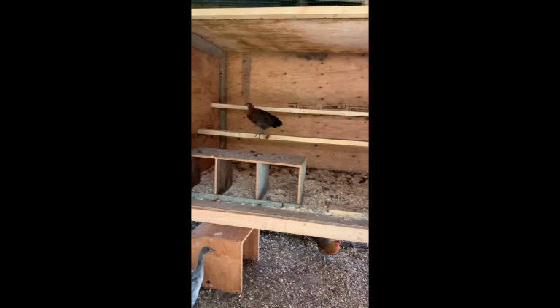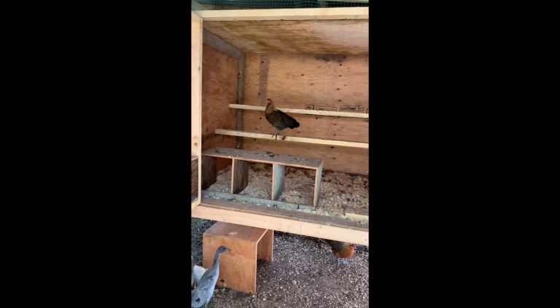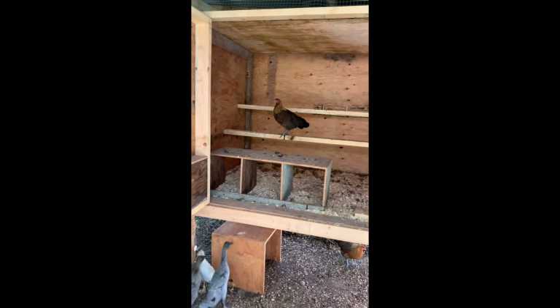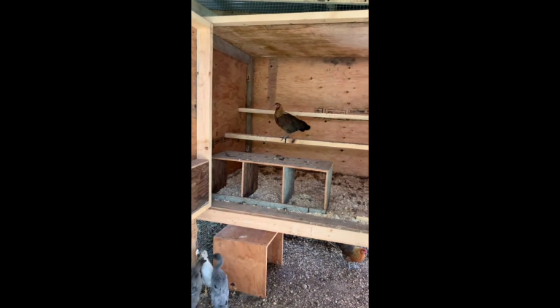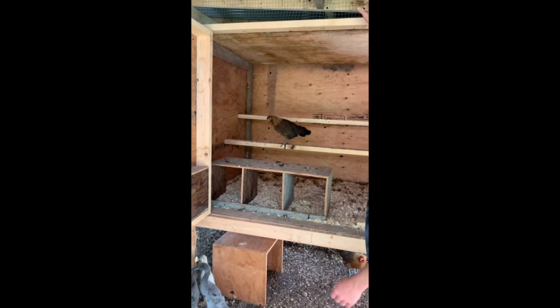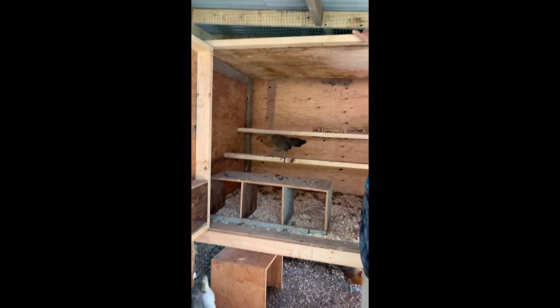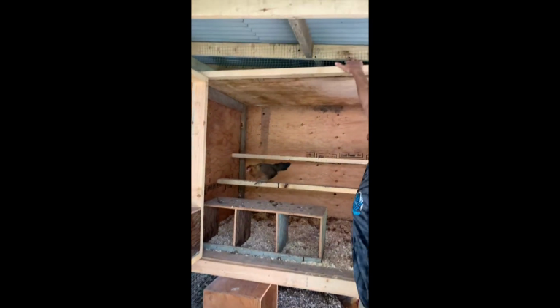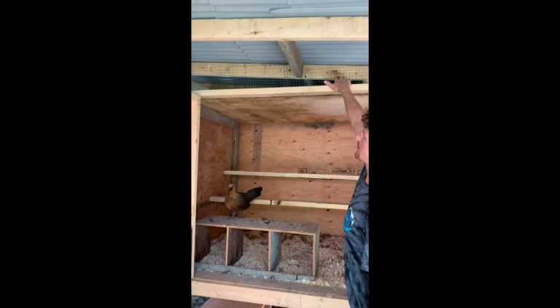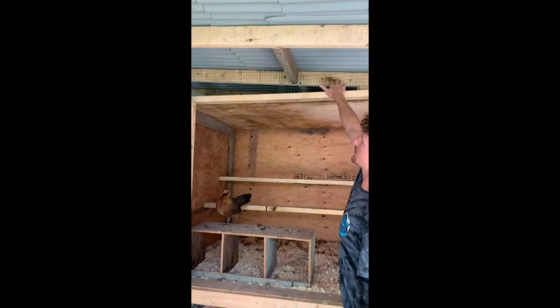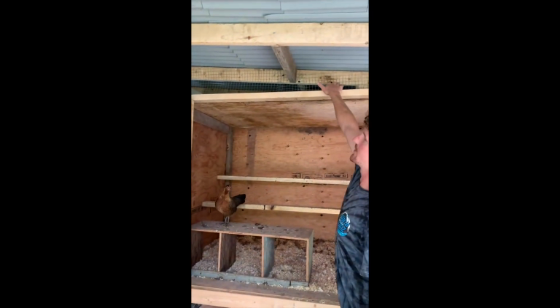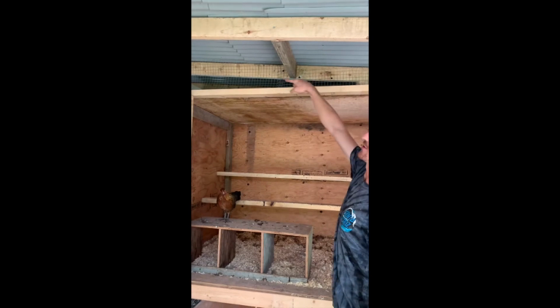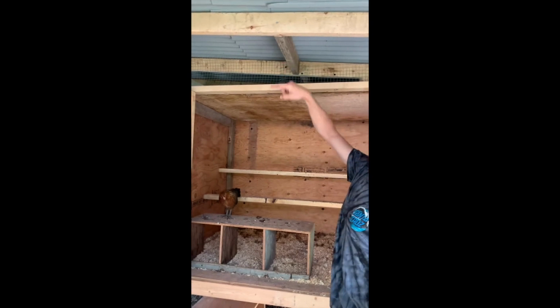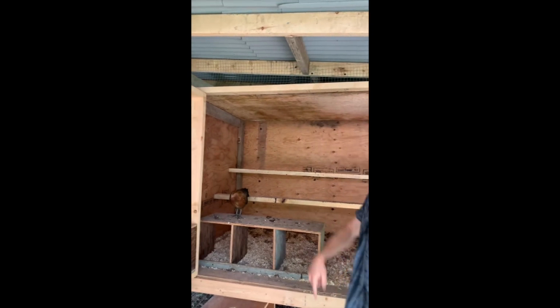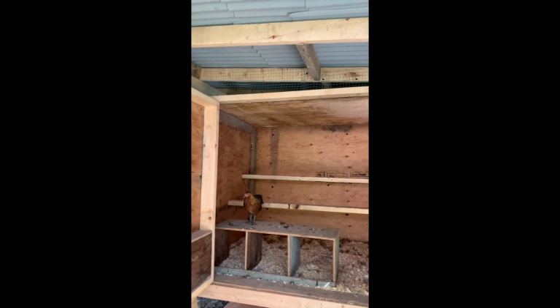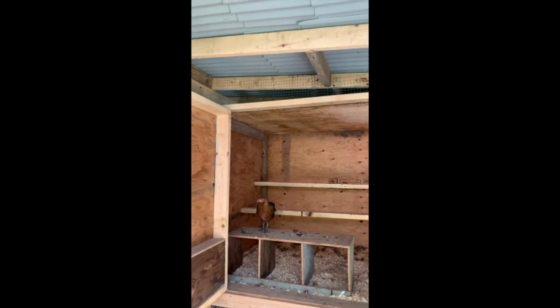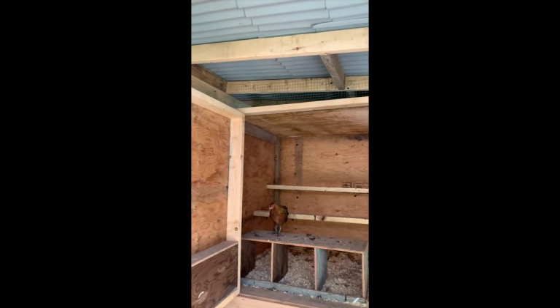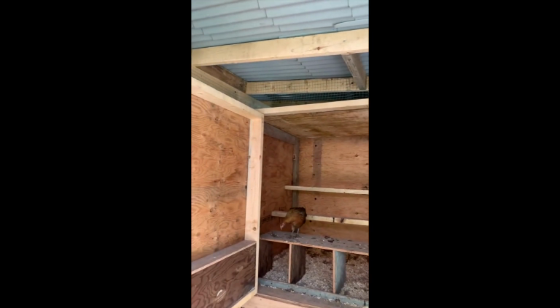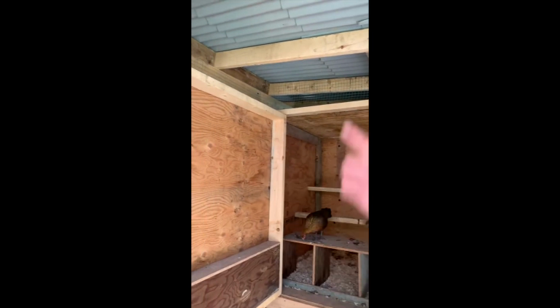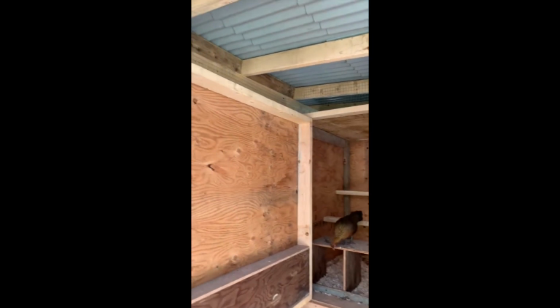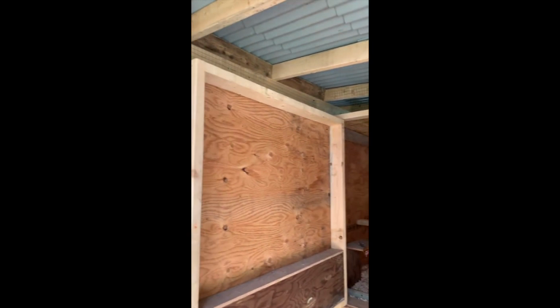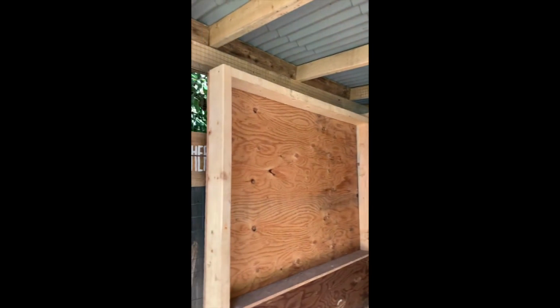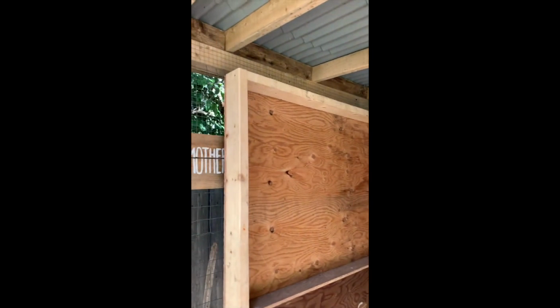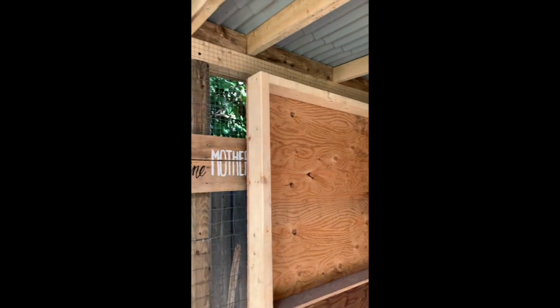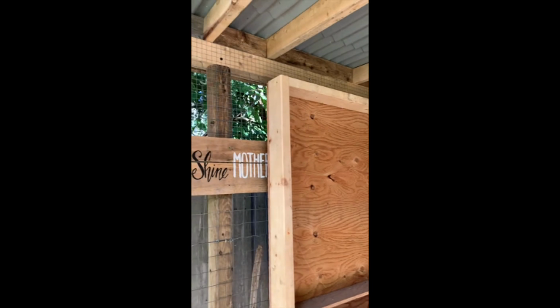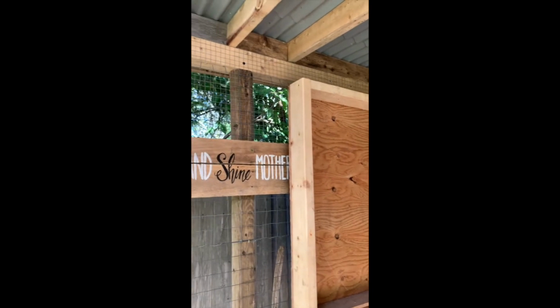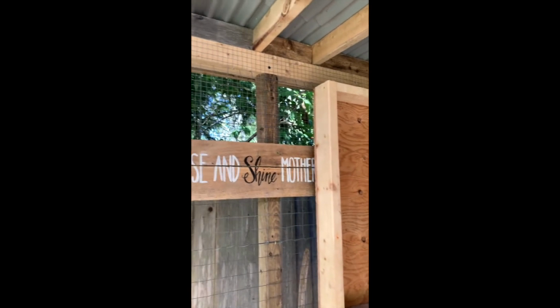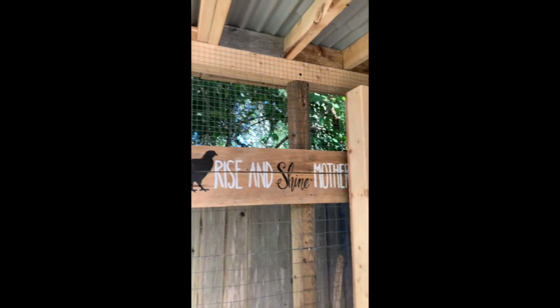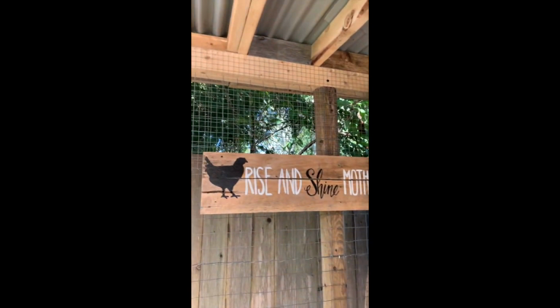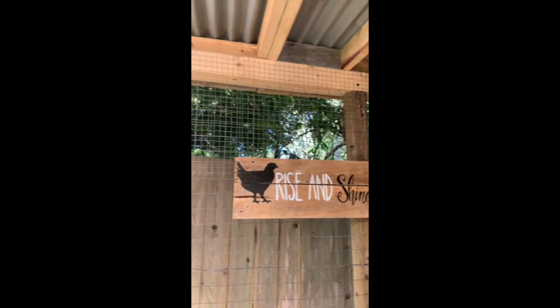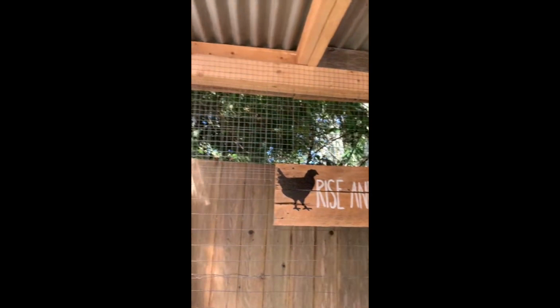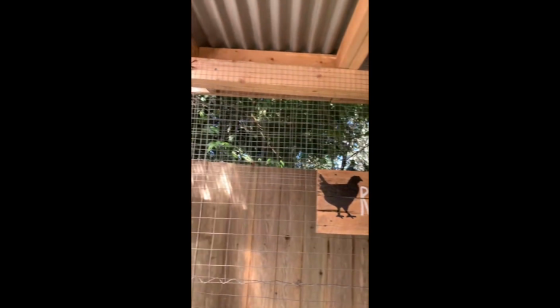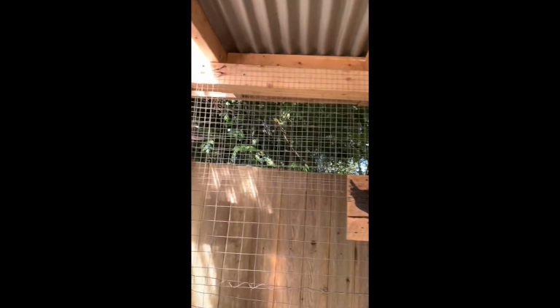Everything is nice and secure — we've put fencer wire or hardware cloth all around the little gaps at the top, and just two-by-fours to make sure there are no gaps where any predators can get in.